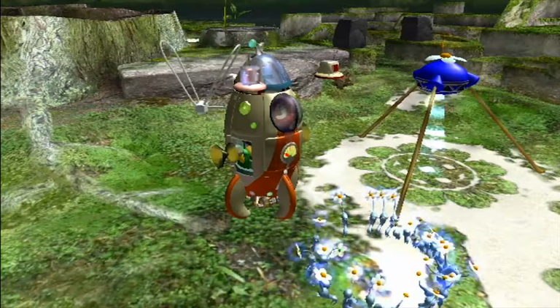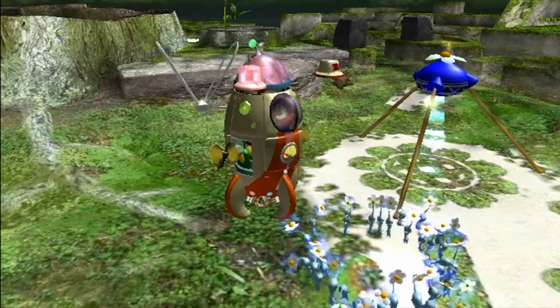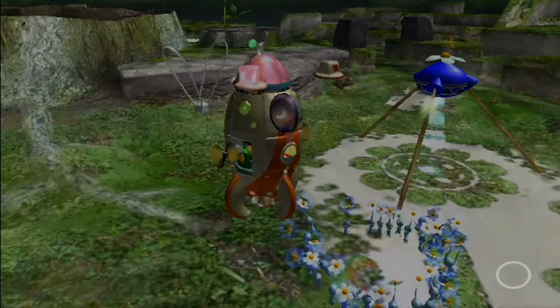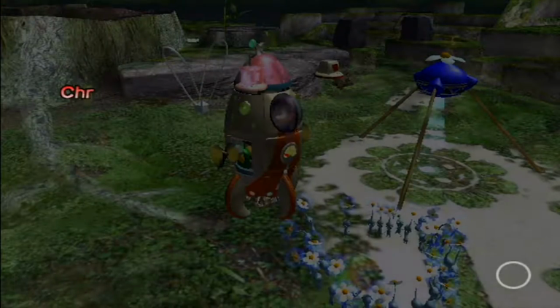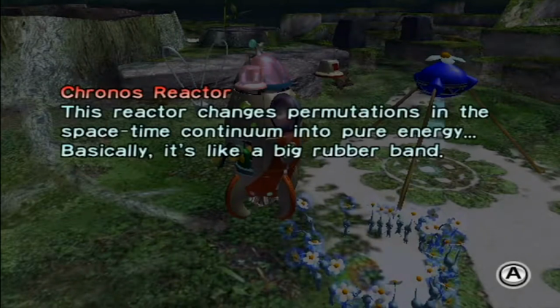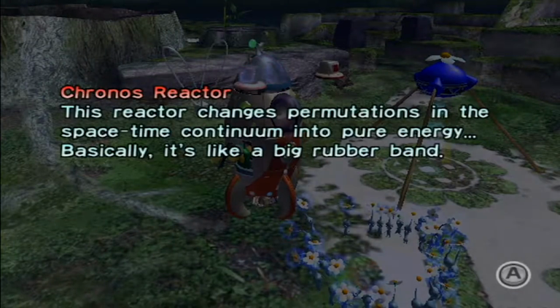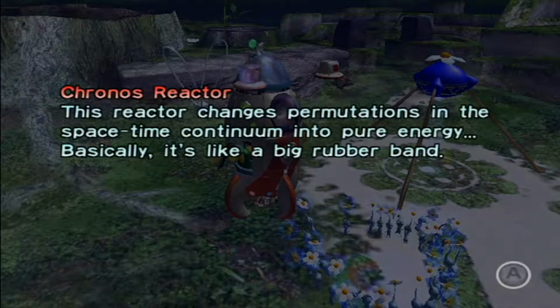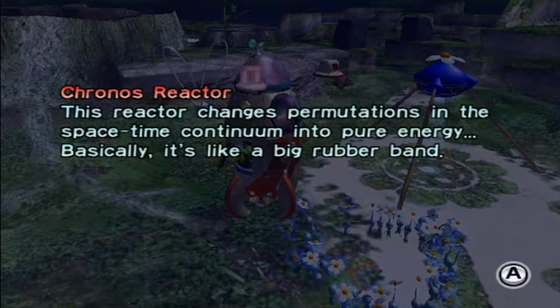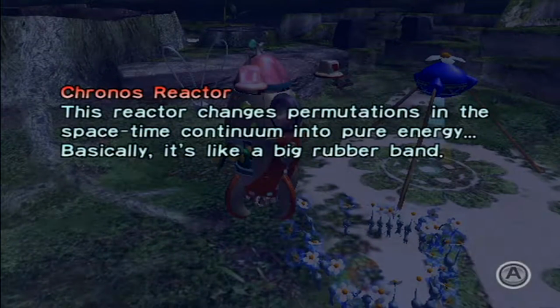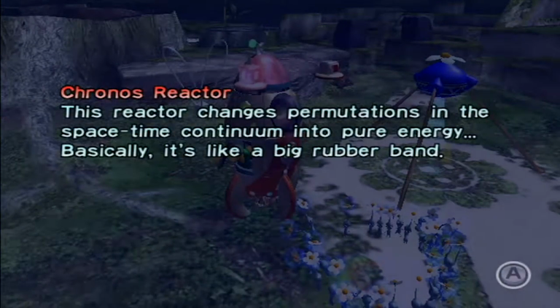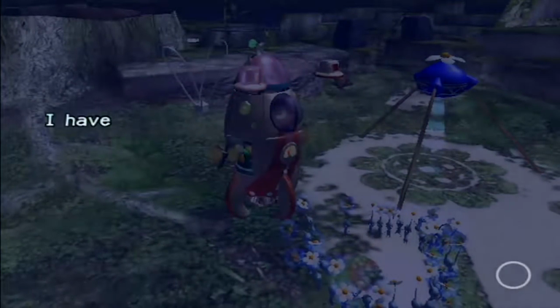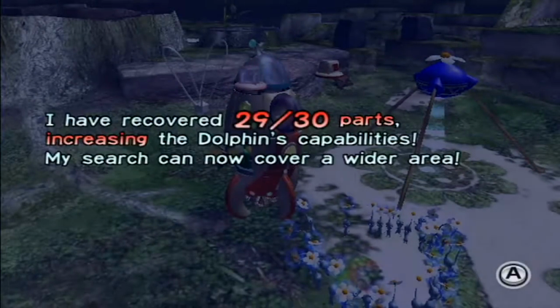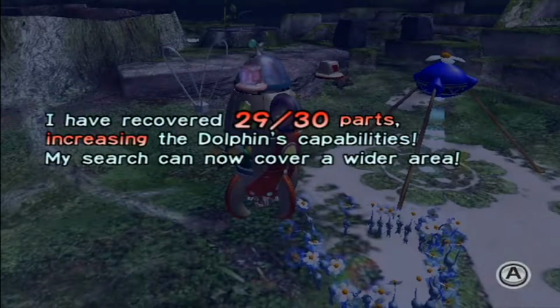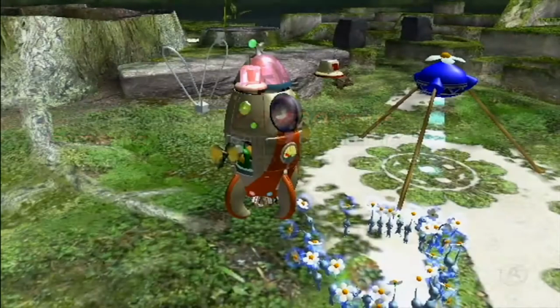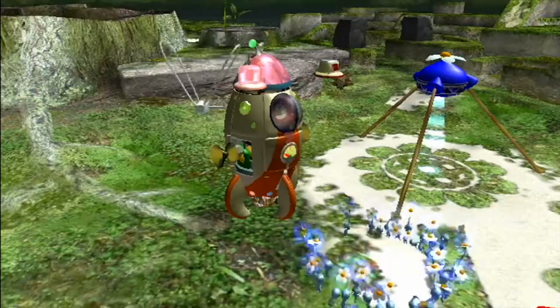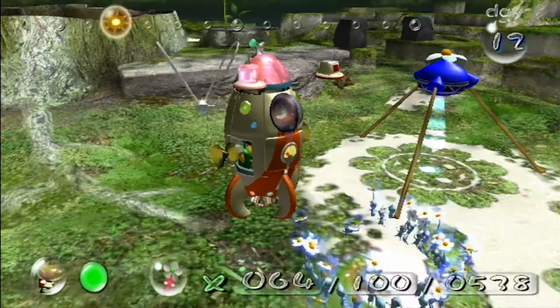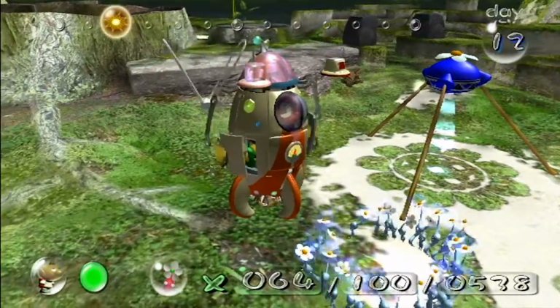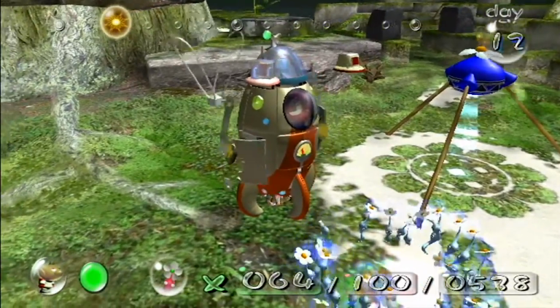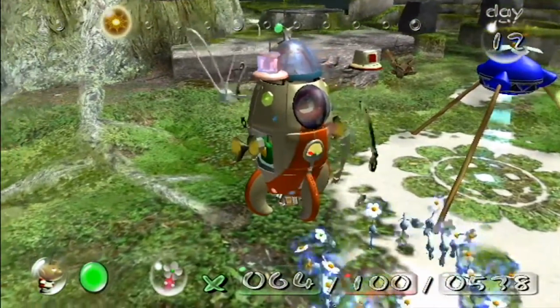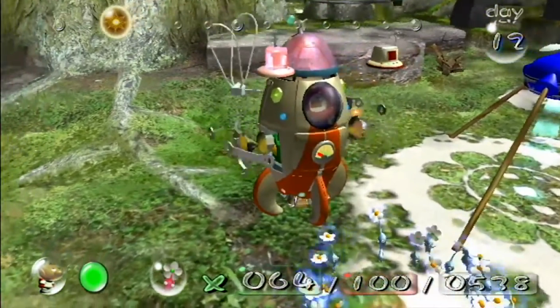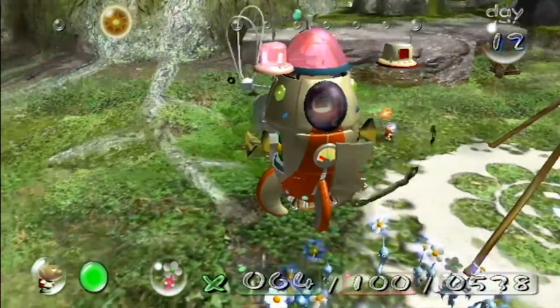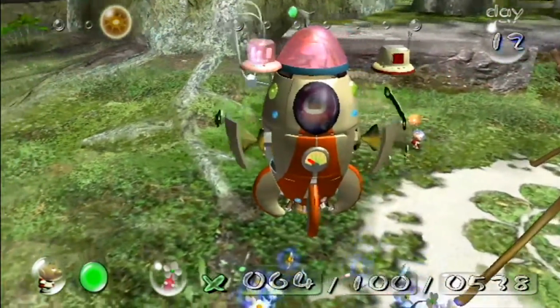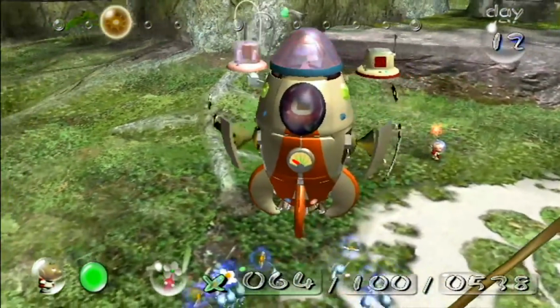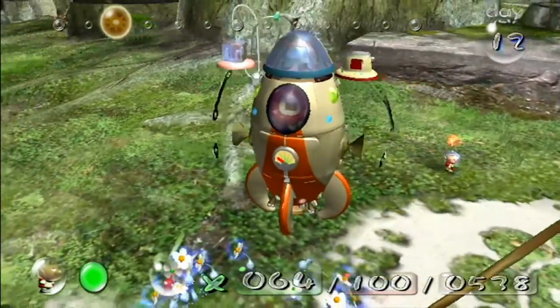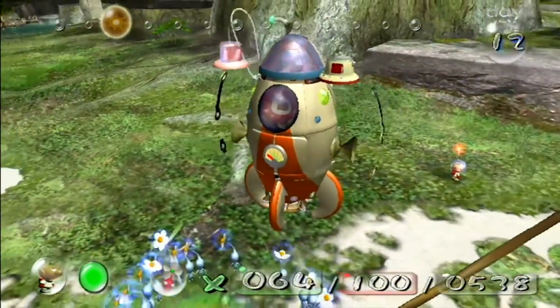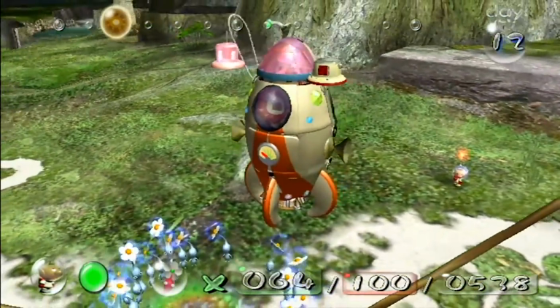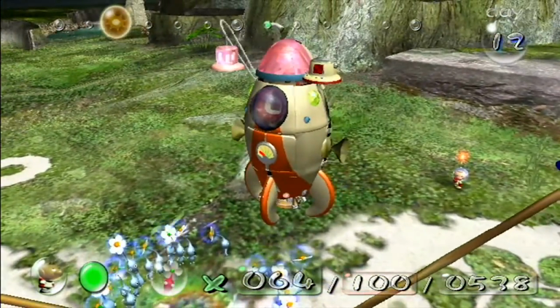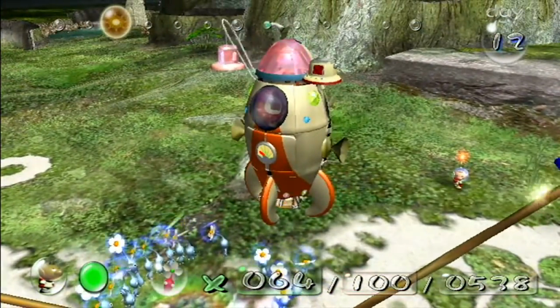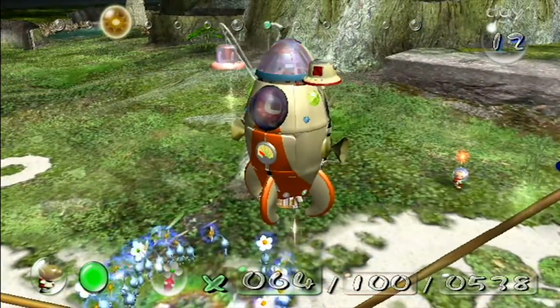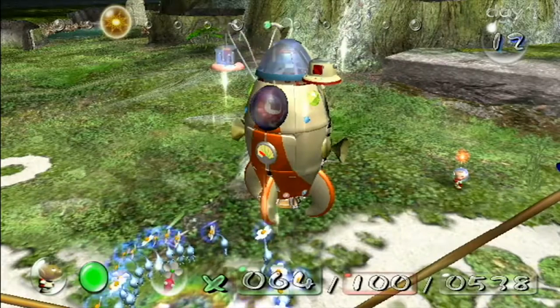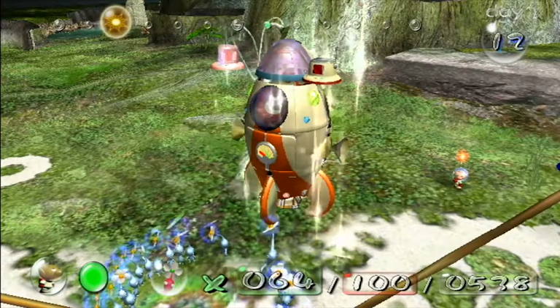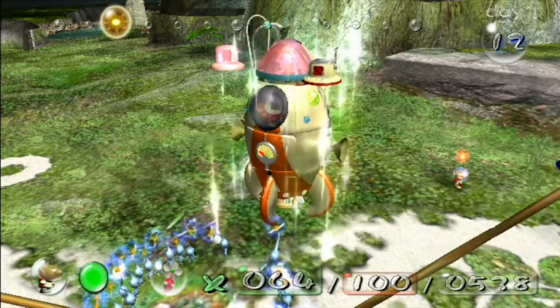I guess we could kill the Wallywogs. There's probably some enemies in a part I haven't ever explored. But anyway — yep, that's all the parts in Distant Spring, giving us one last area to go to.